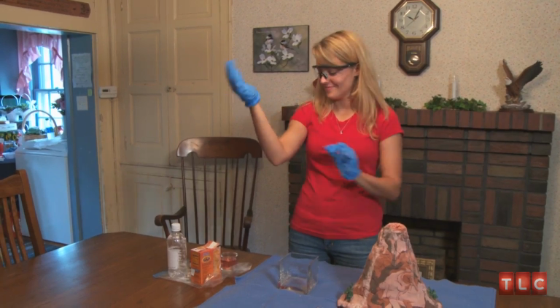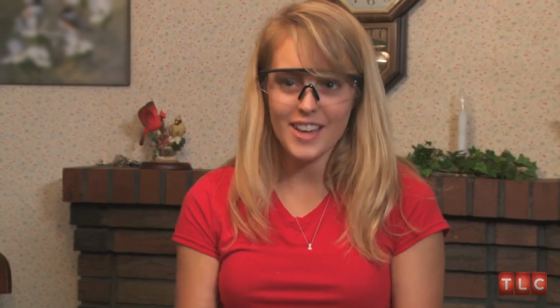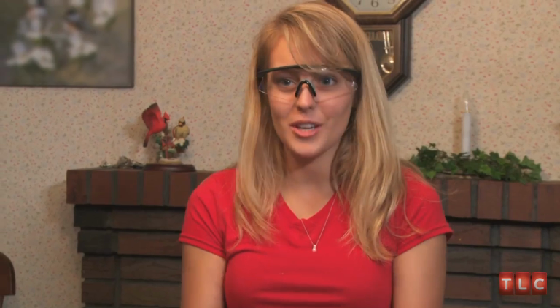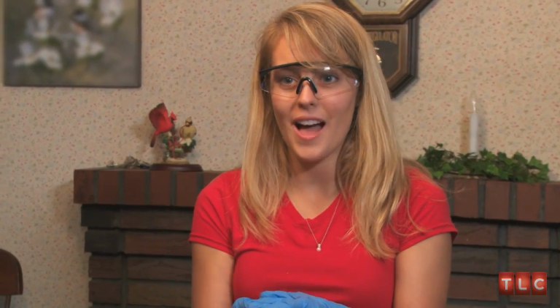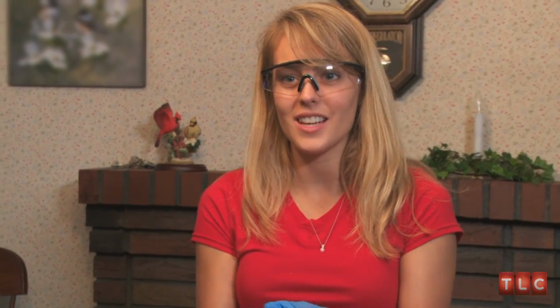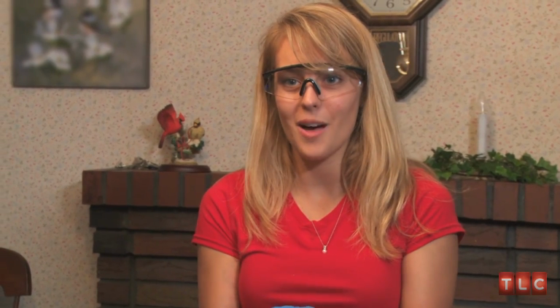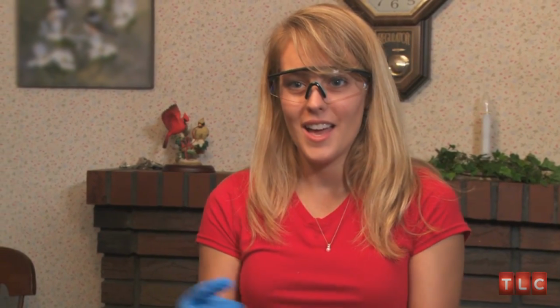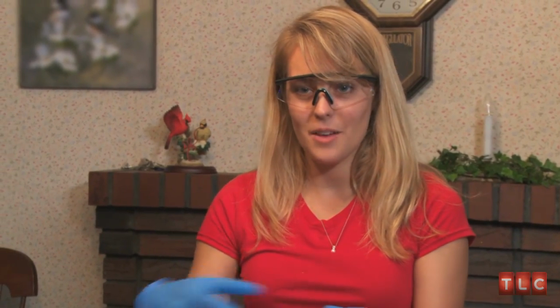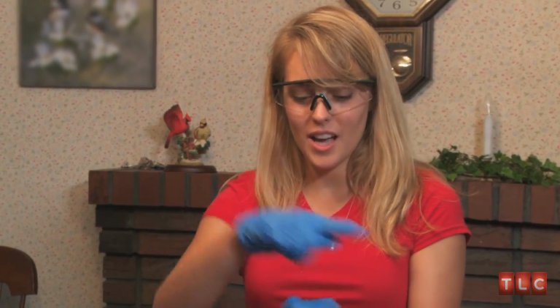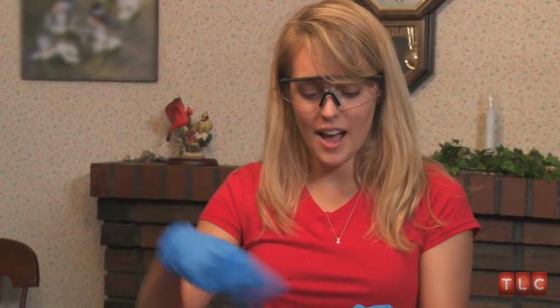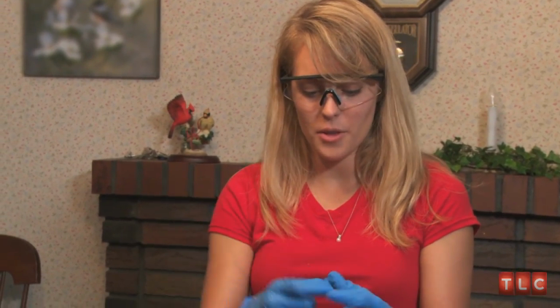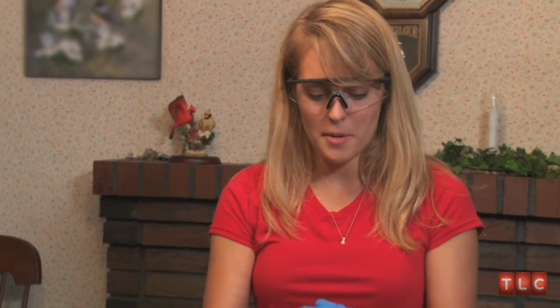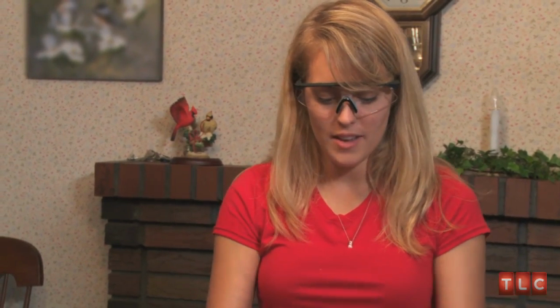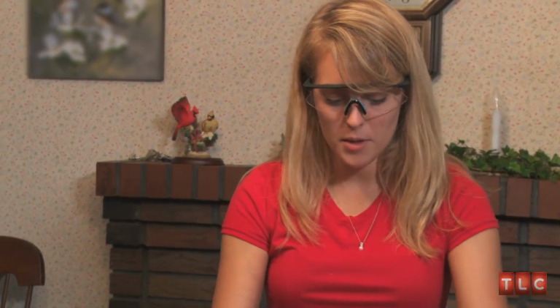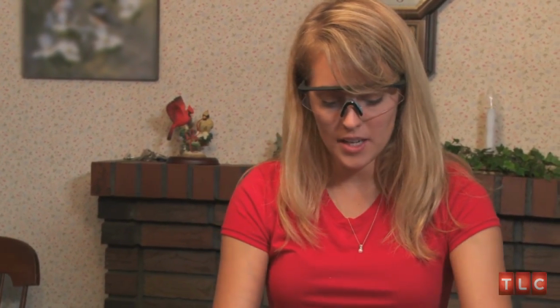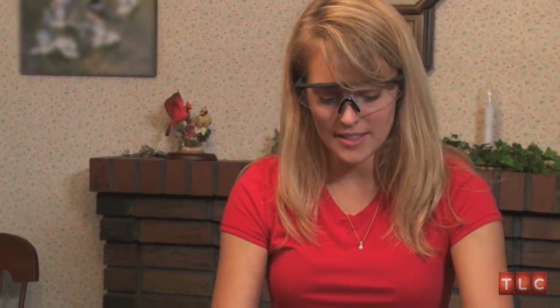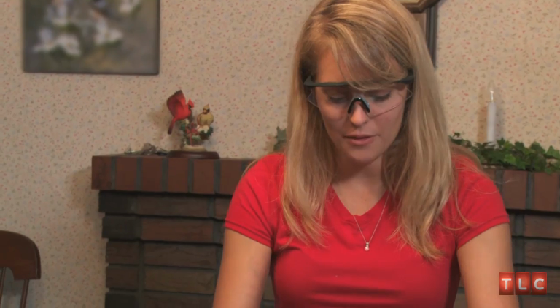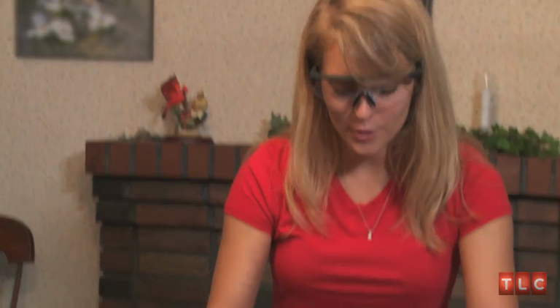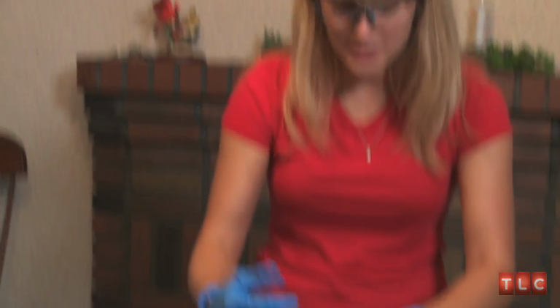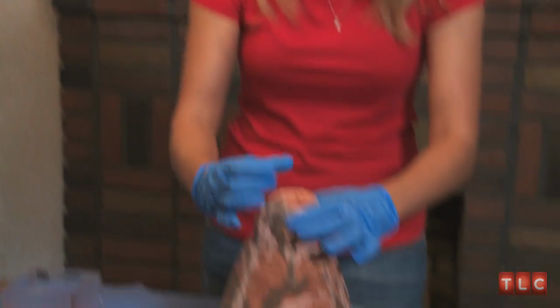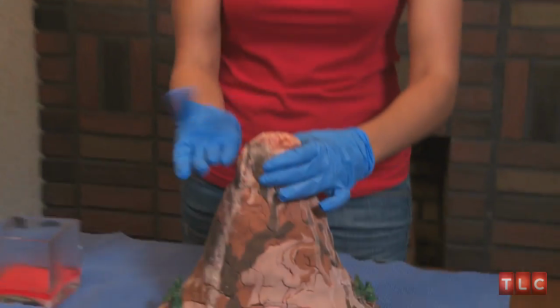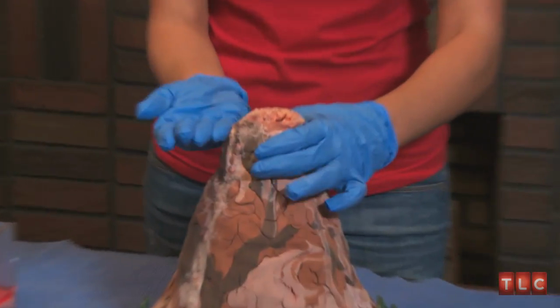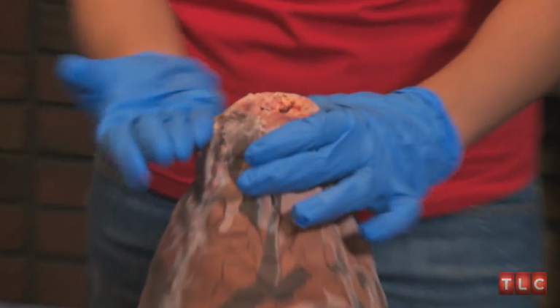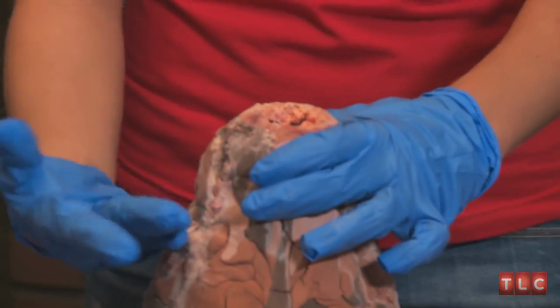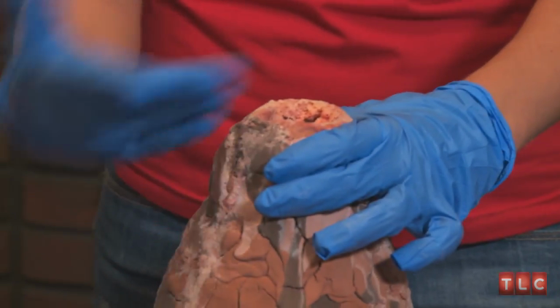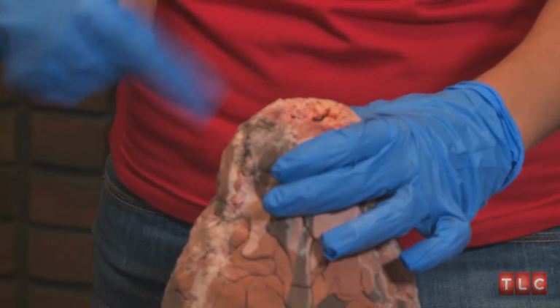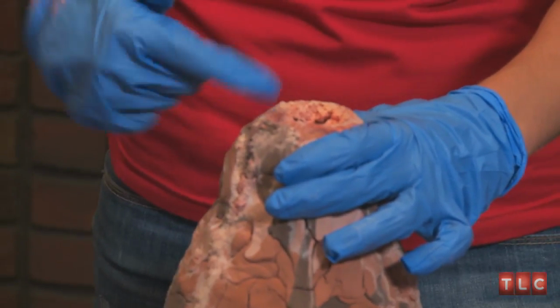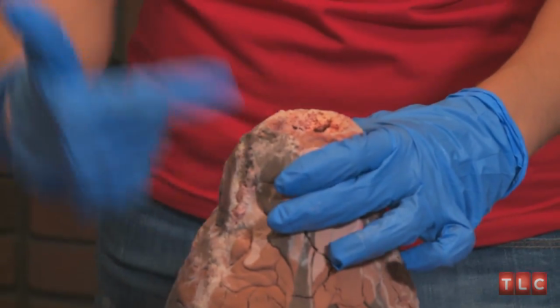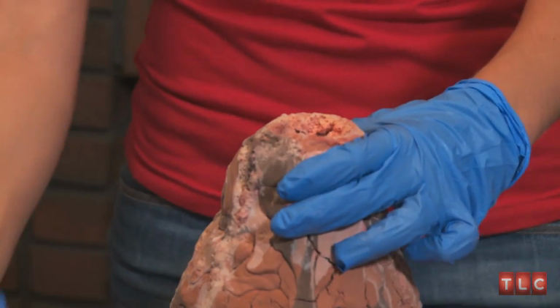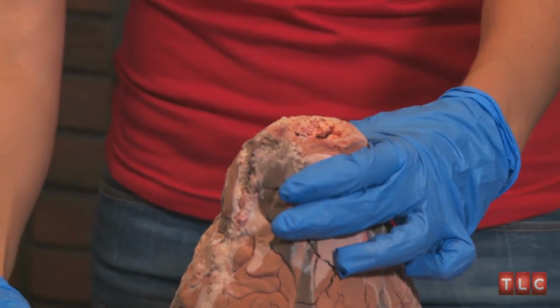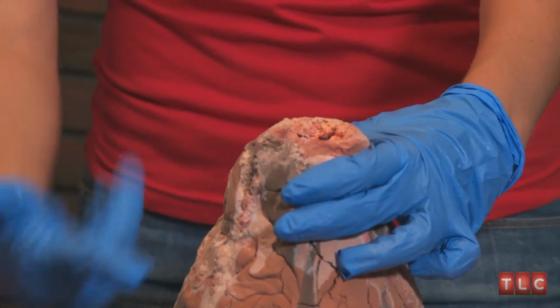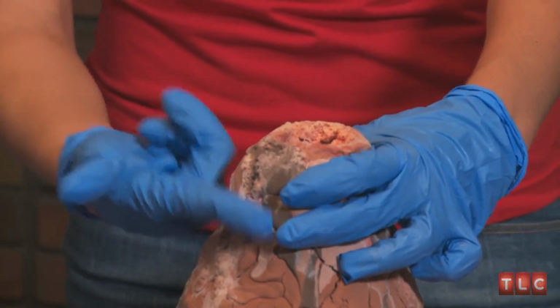I actually took a plastic cup and we cut out the bottom of it and put it inside of here, so it's actually very shallow — so that the baking soda and vinegar won't go all the way to the bottom.